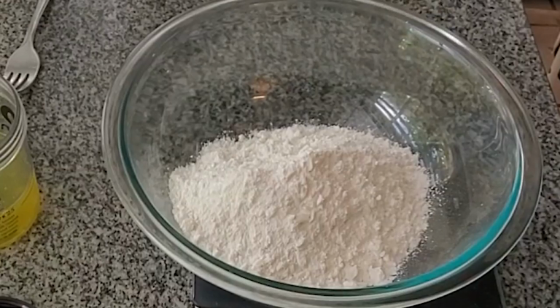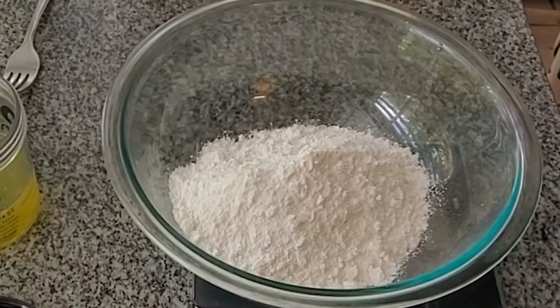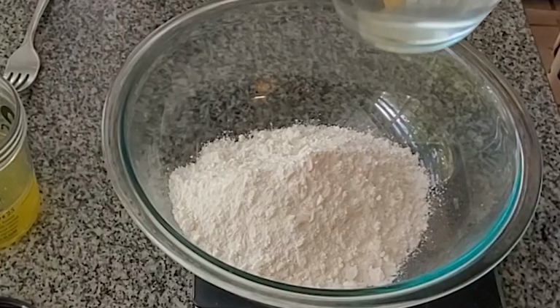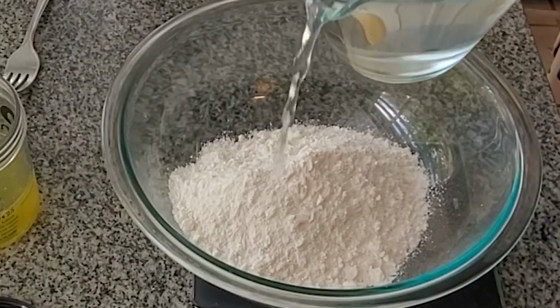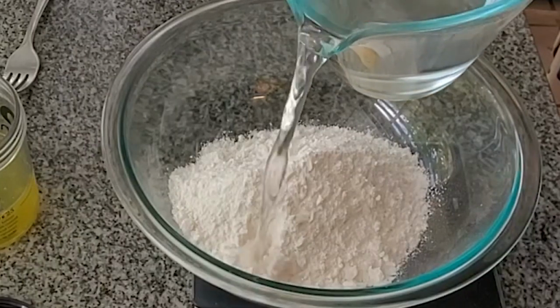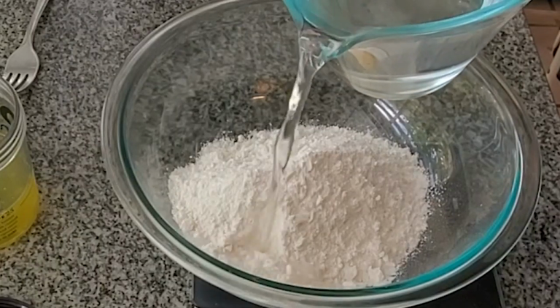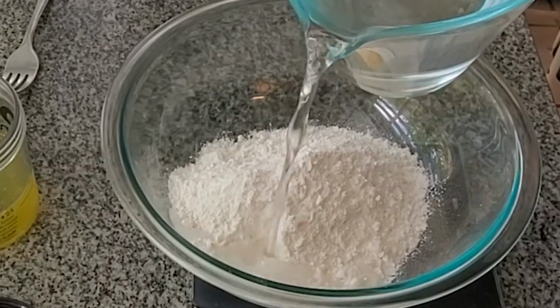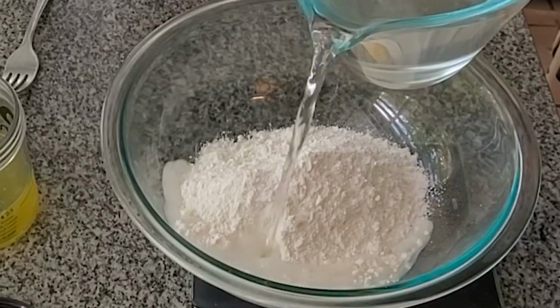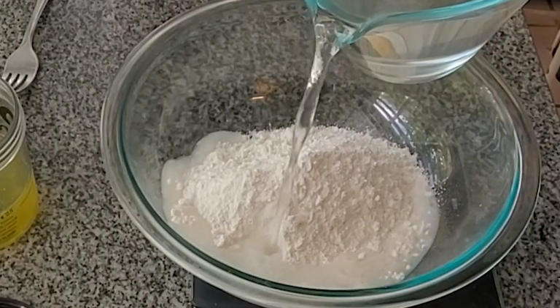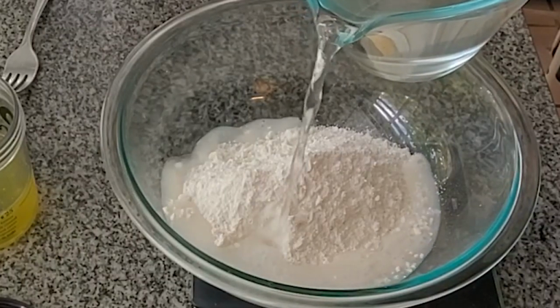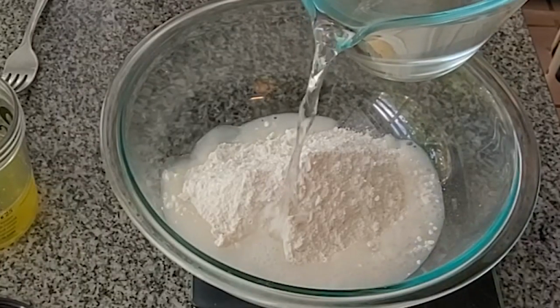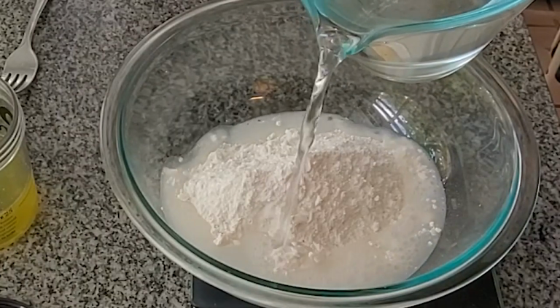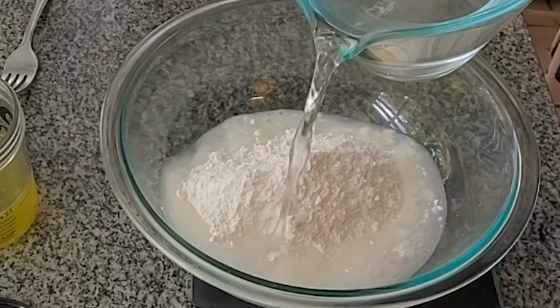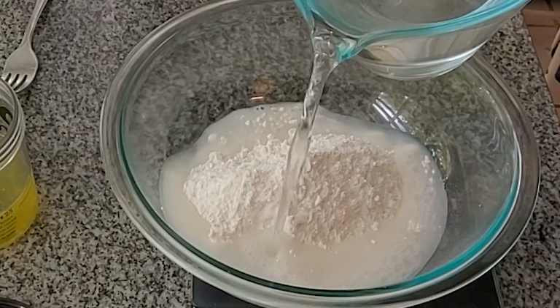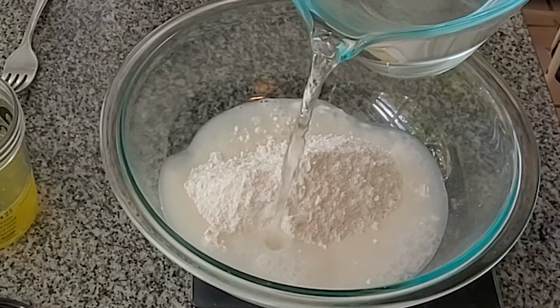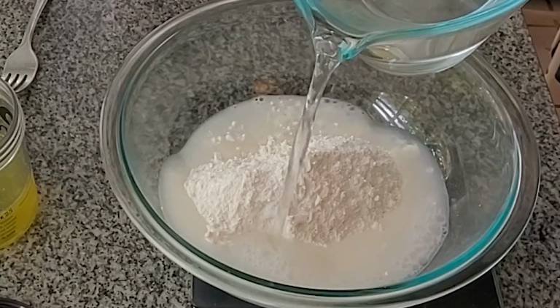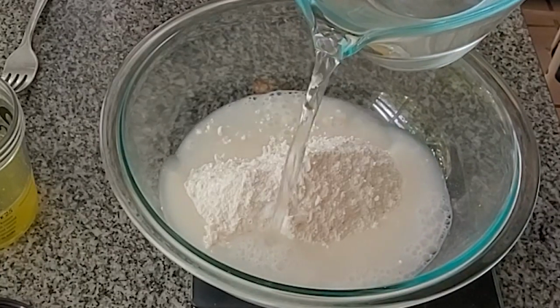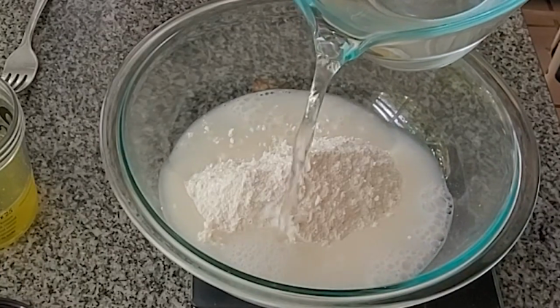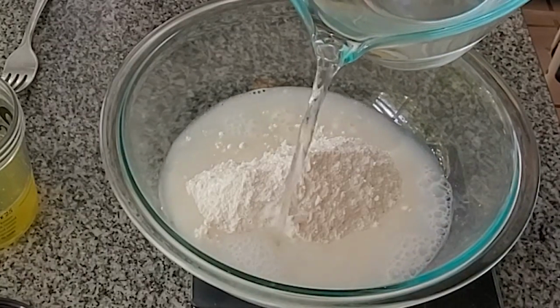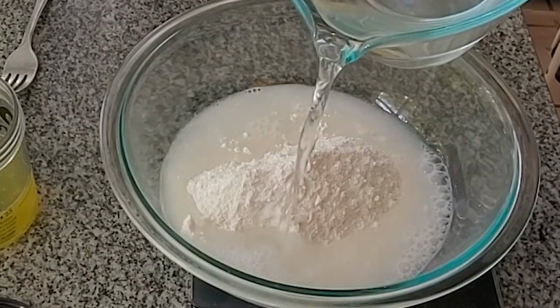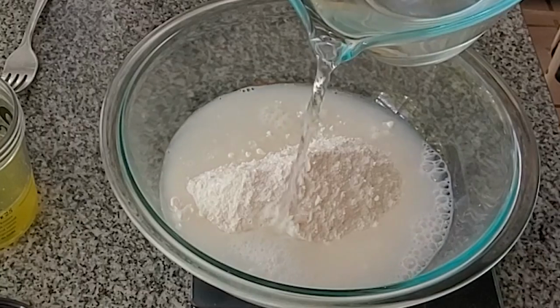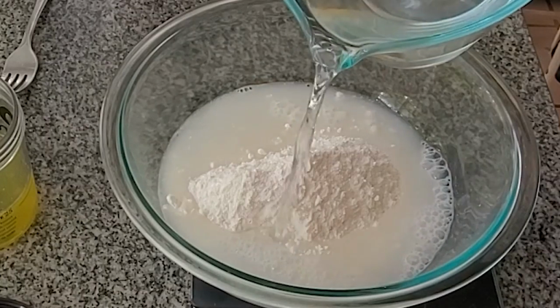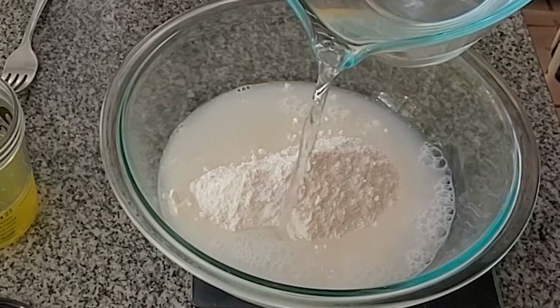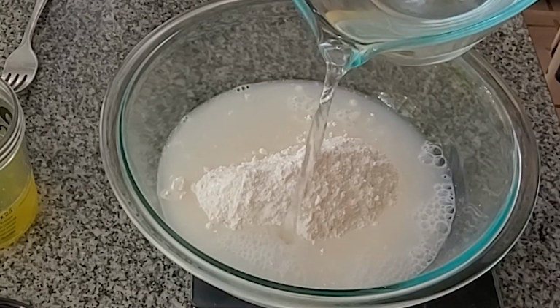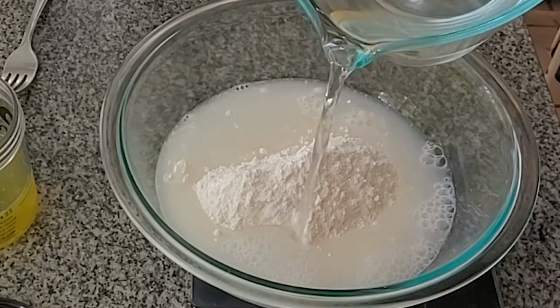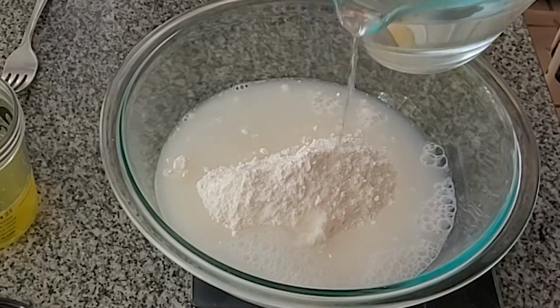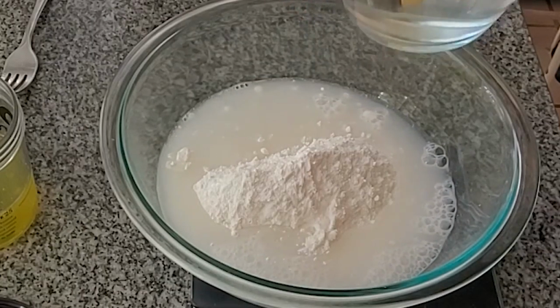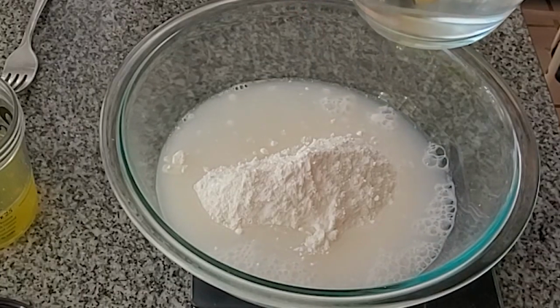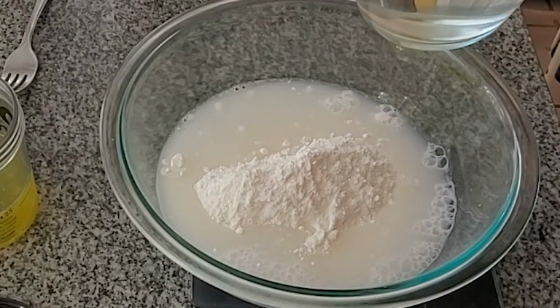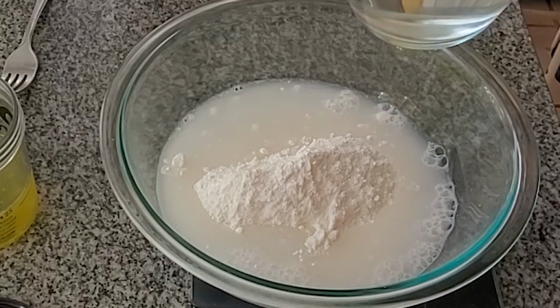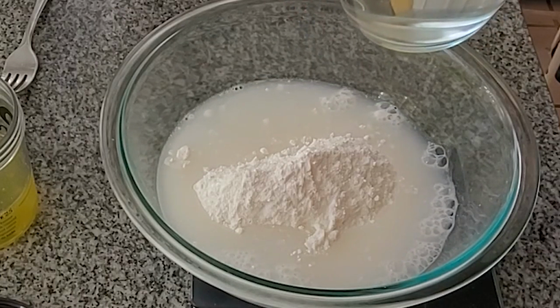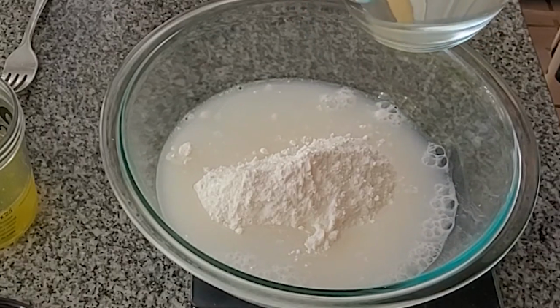We'll start by making the batter for the gluten-free lumpia wrappers, and this just consists of three simple ingredients: my bread flour blend, egg whites, and water. That's it.